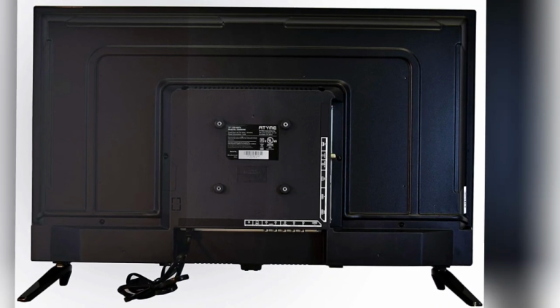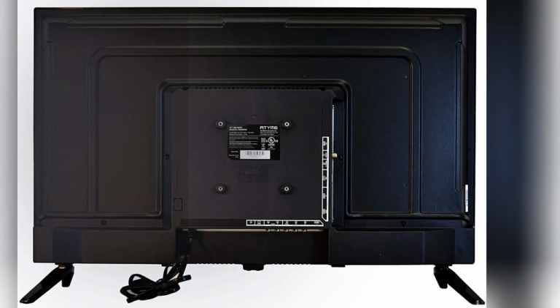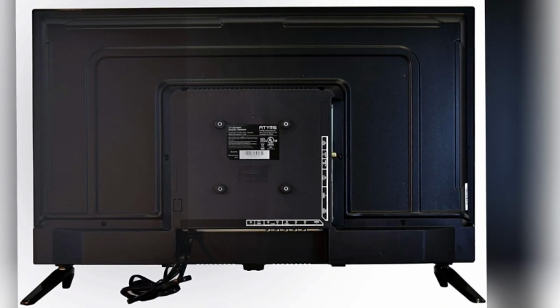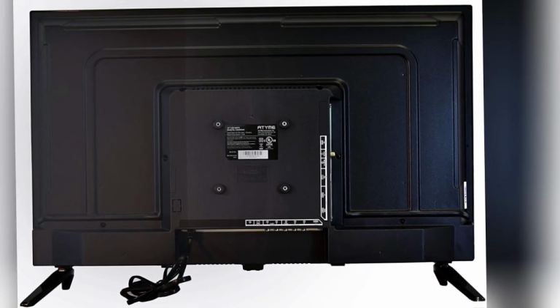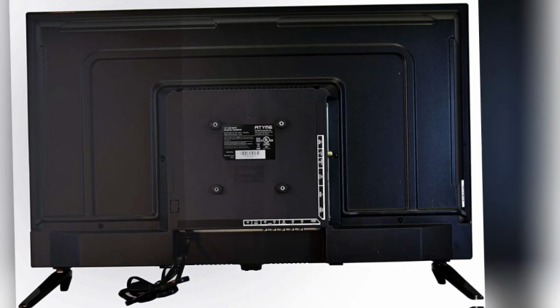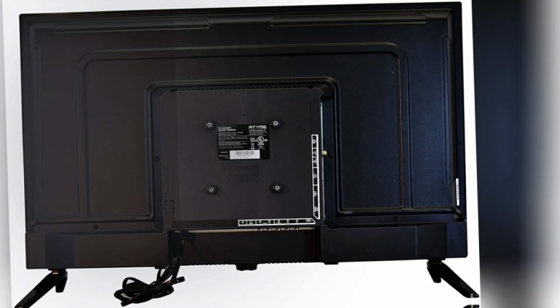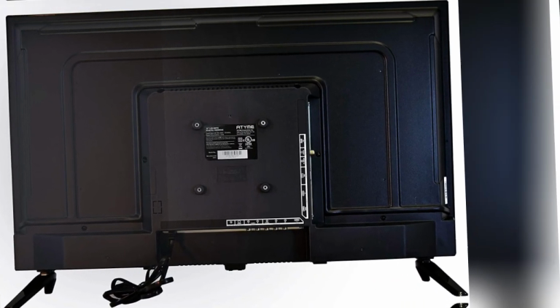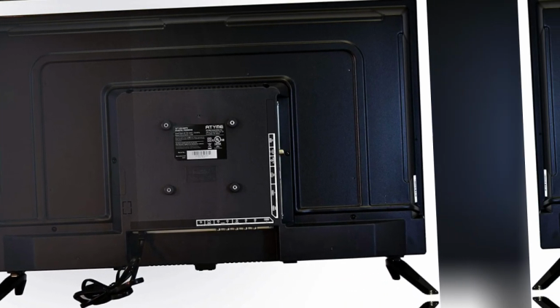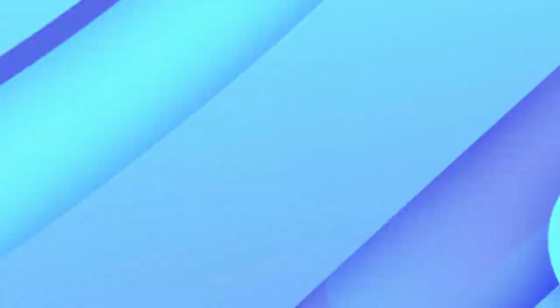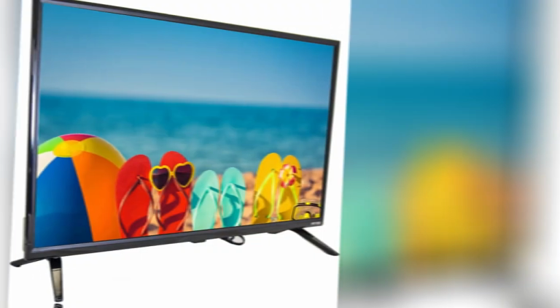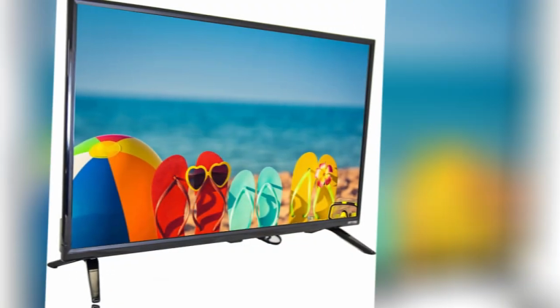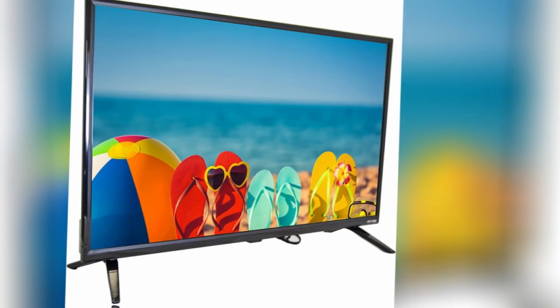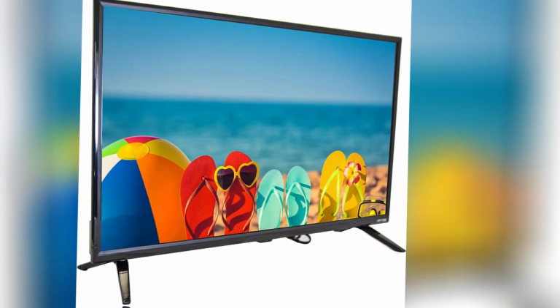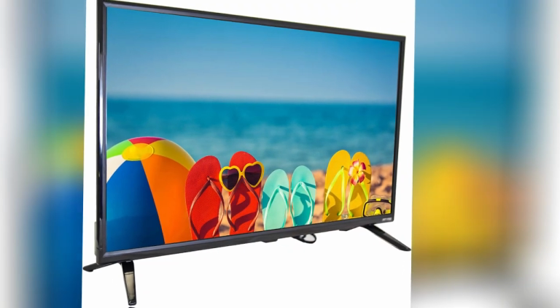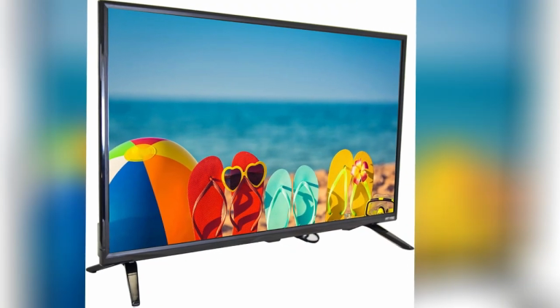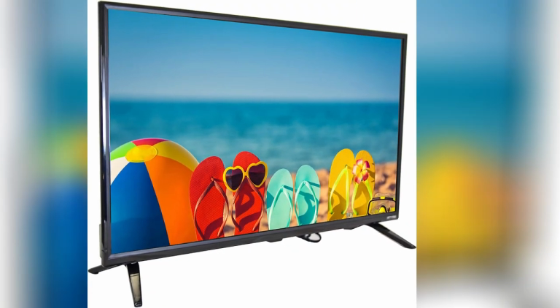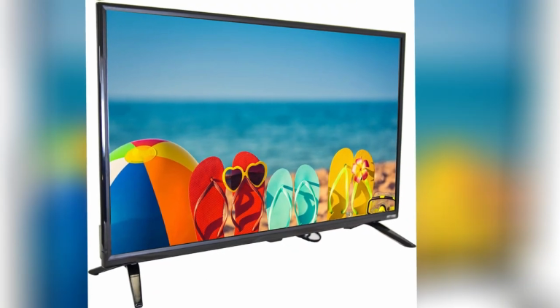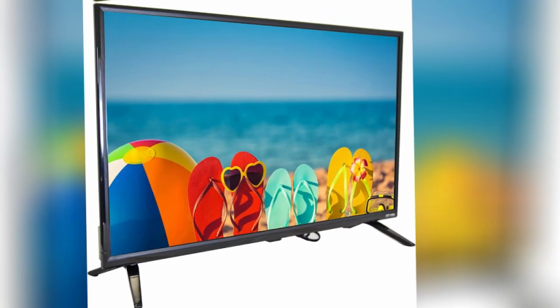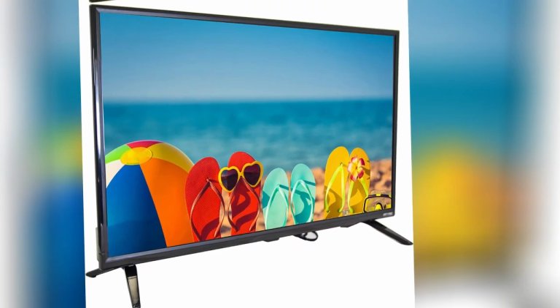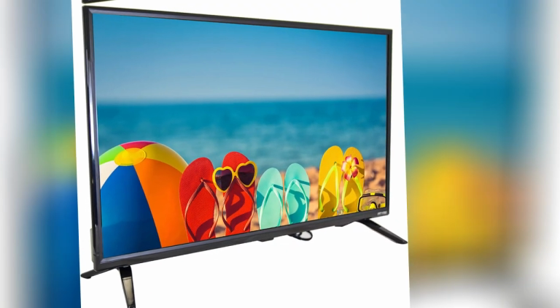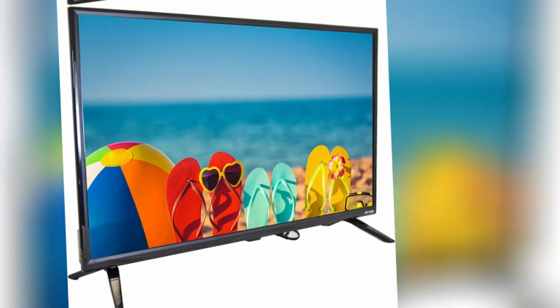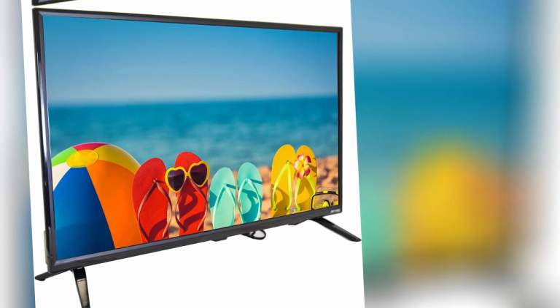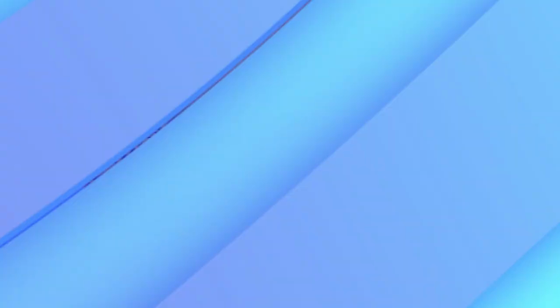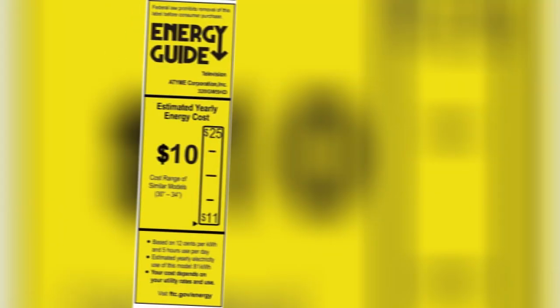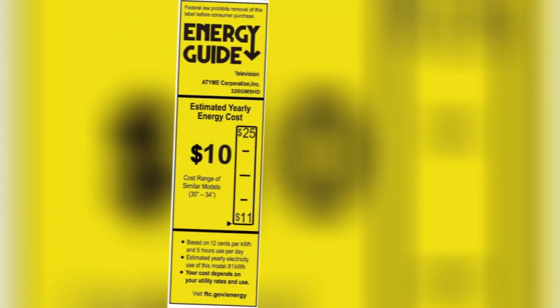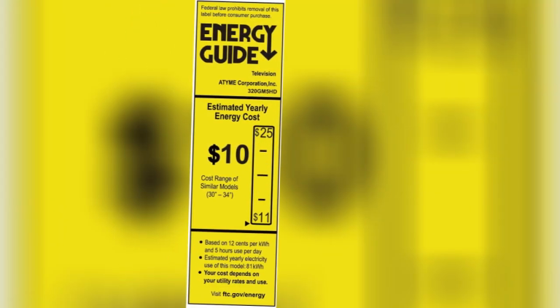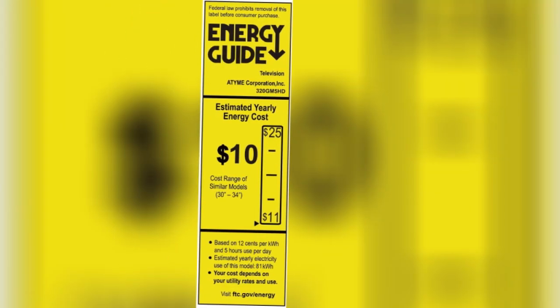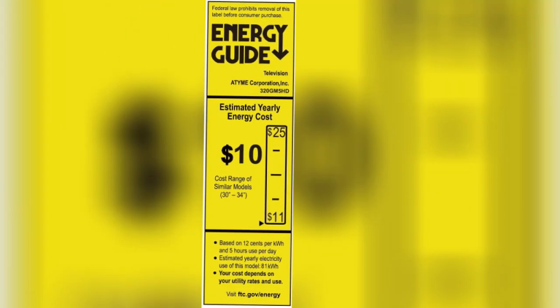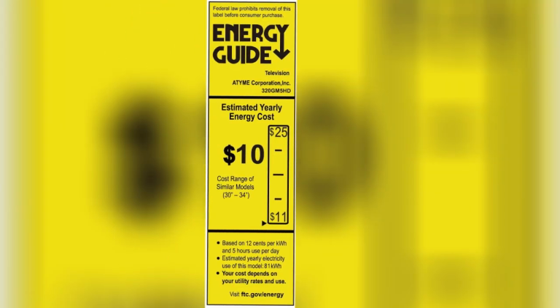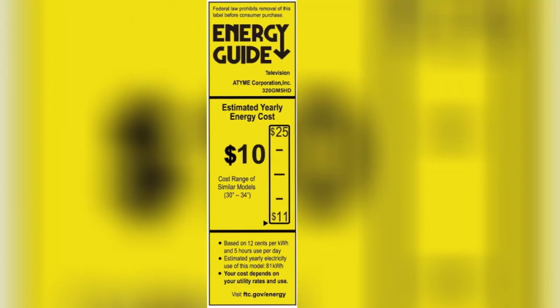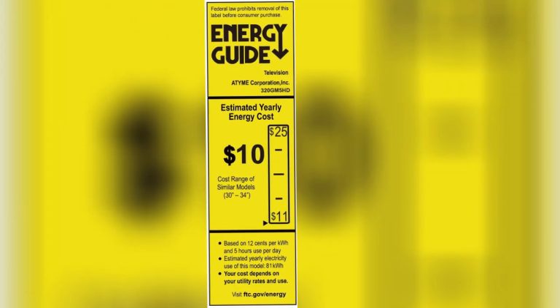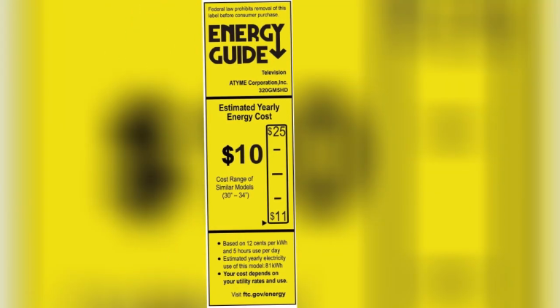The 32-inch full LED HDTV features 720p resolution and rear-lit LED for a stunning picture experience, and the smaller size is perfect for the office or smaller rooms in your home.